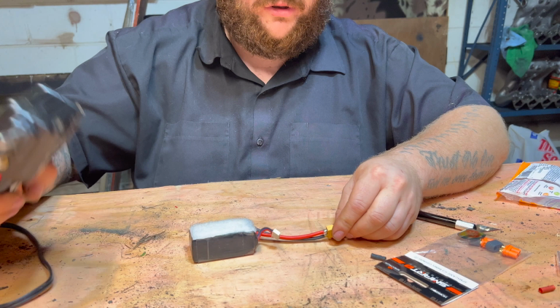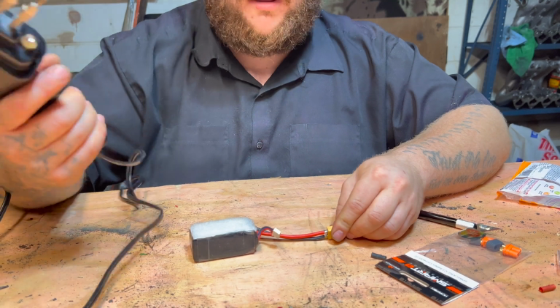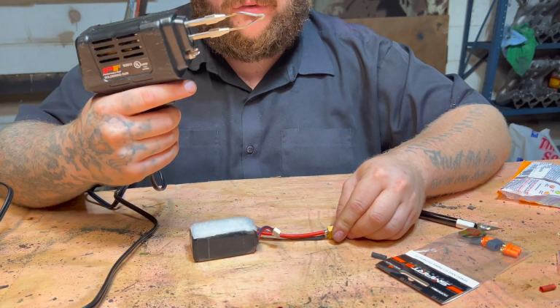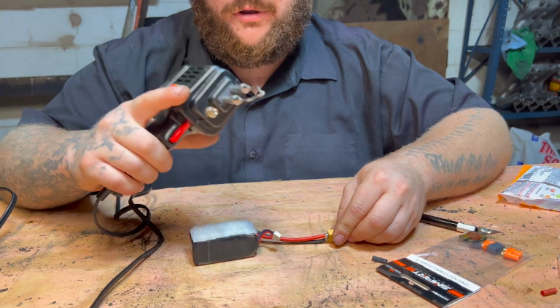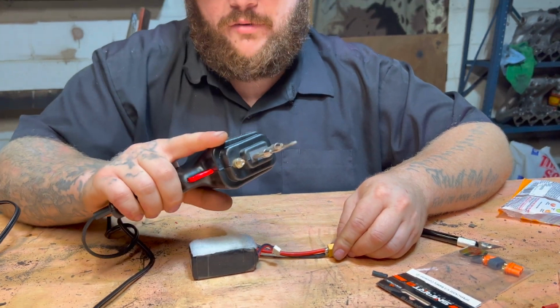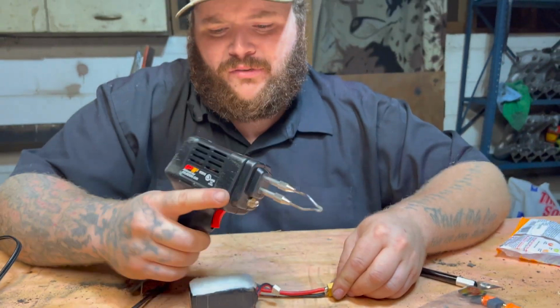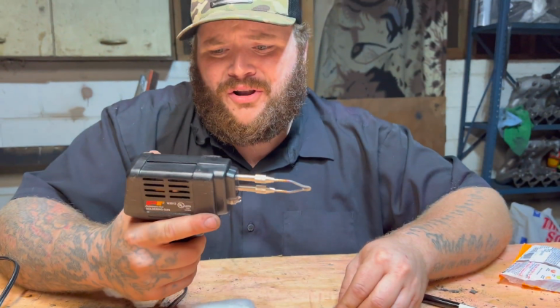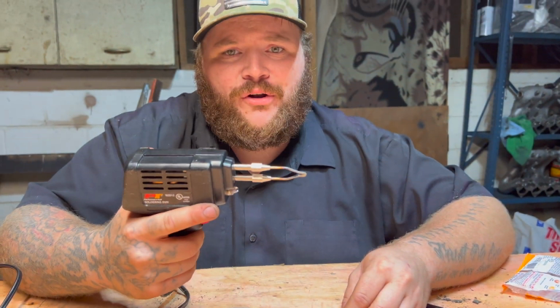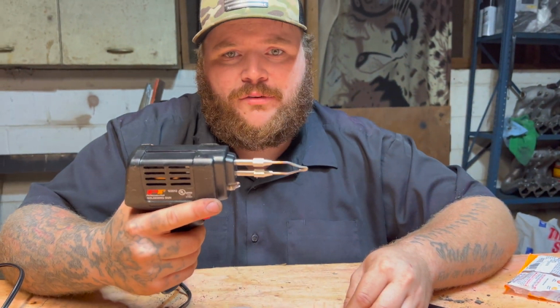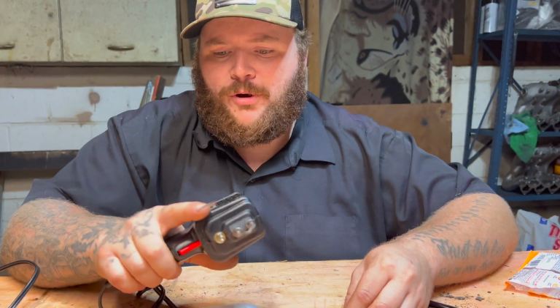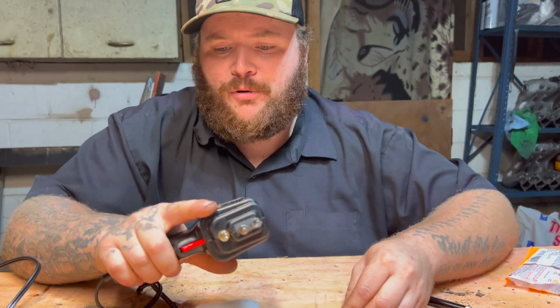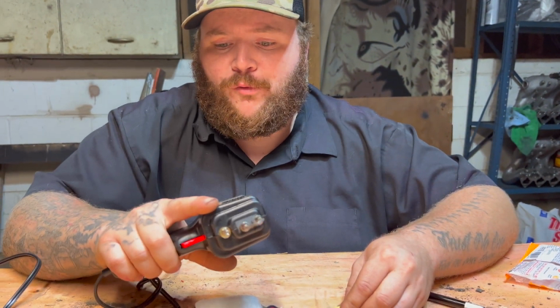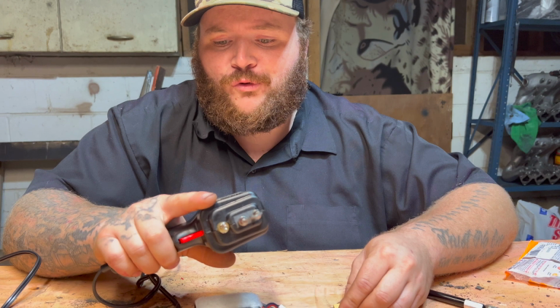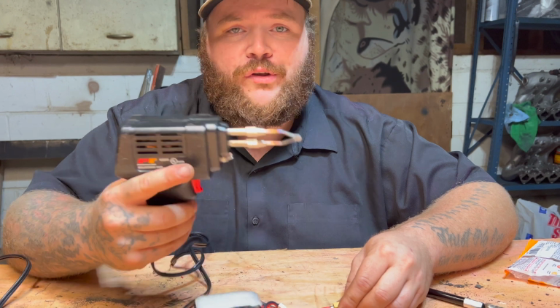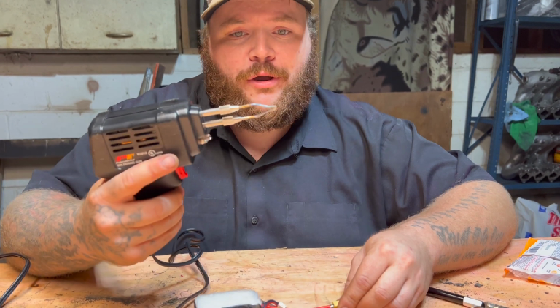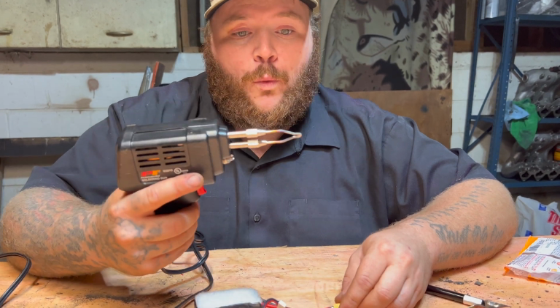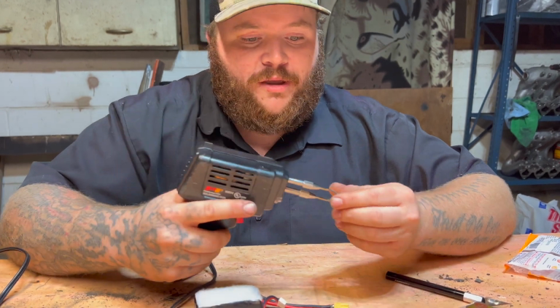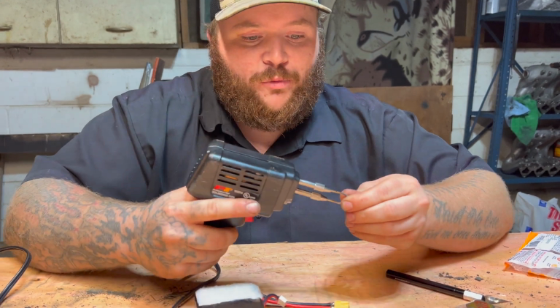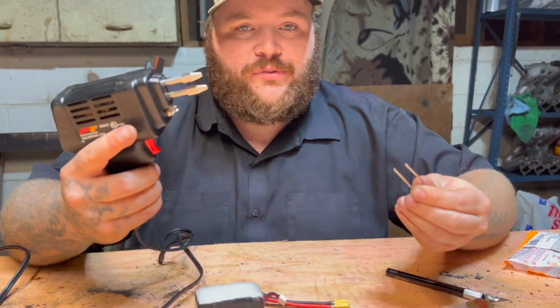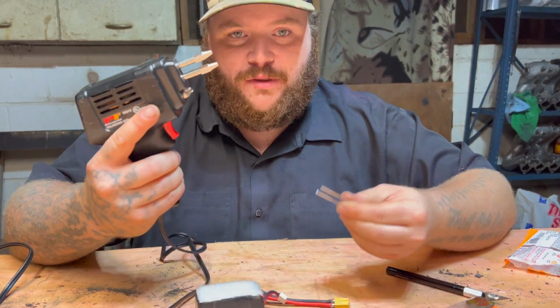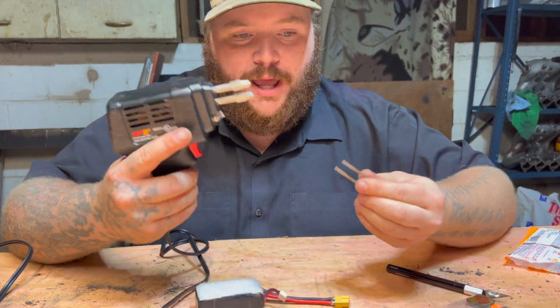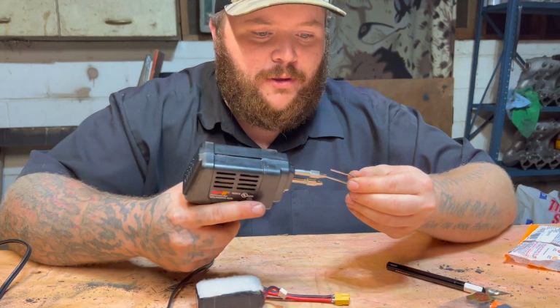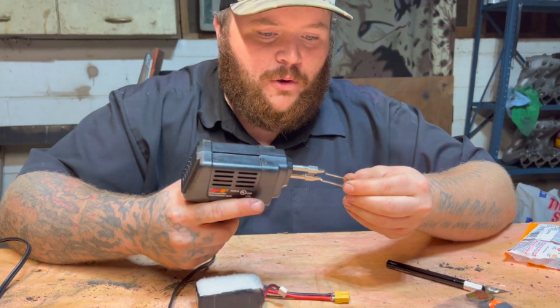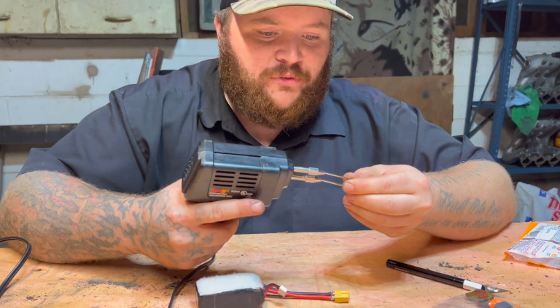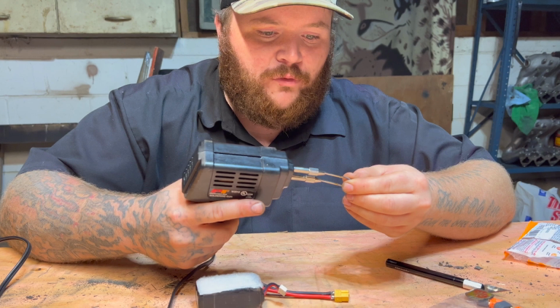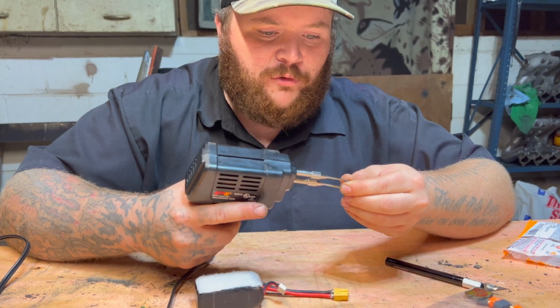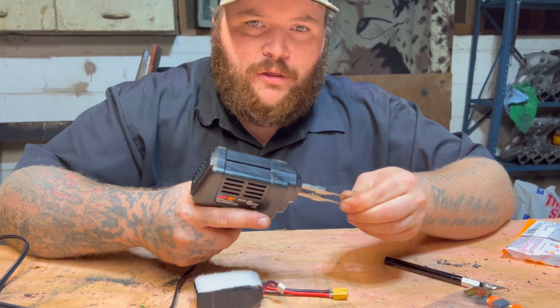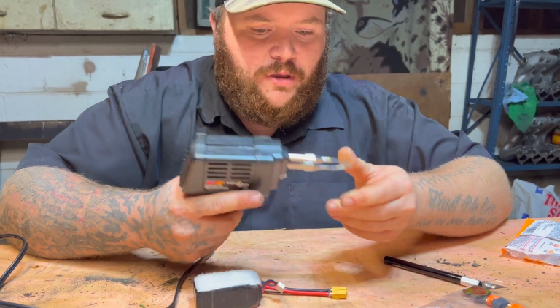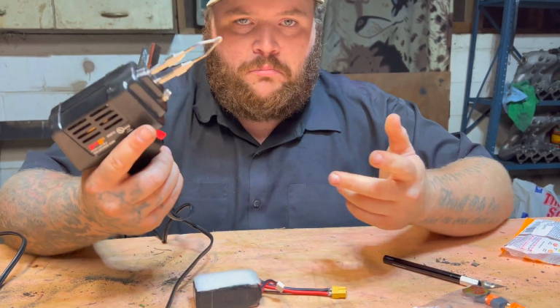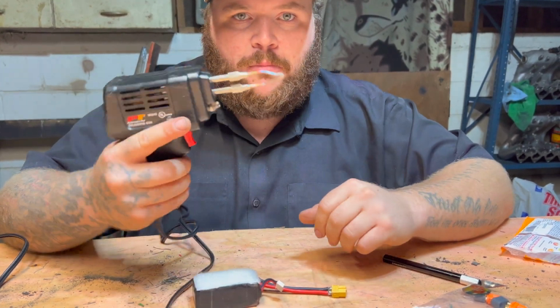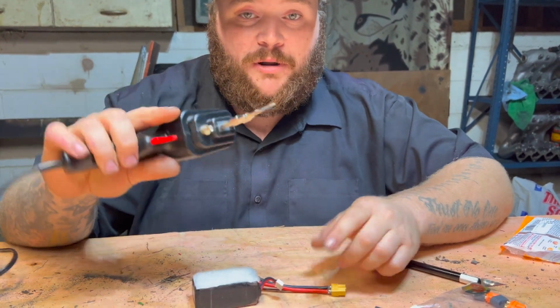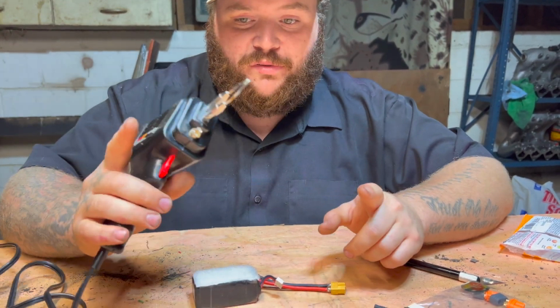We have a $30 soldering gun from O'Reilly's — it's a Performance Tool soldering gun with exchangeable tips. When these burn out, go on Amazon, get a two-pack for $12 and put them back on. It comes with two tips.